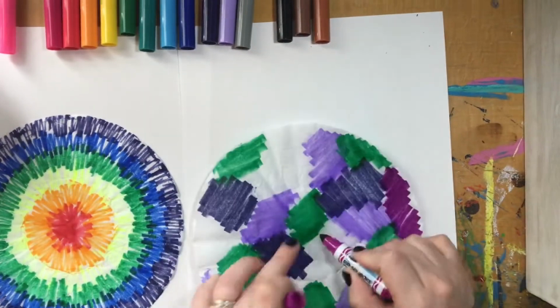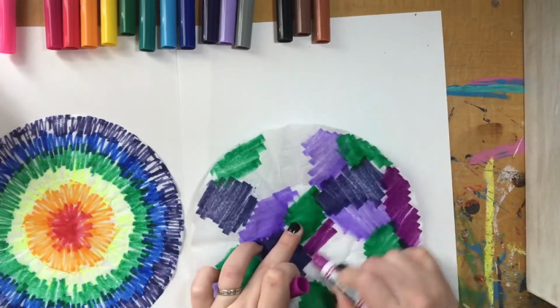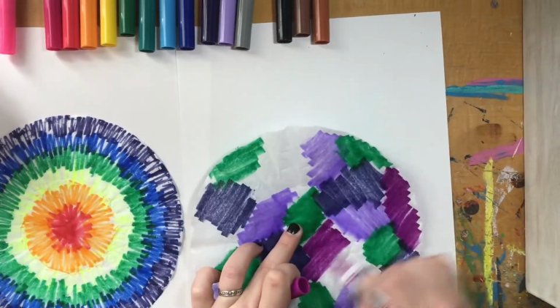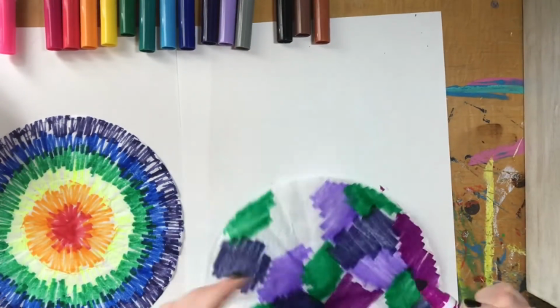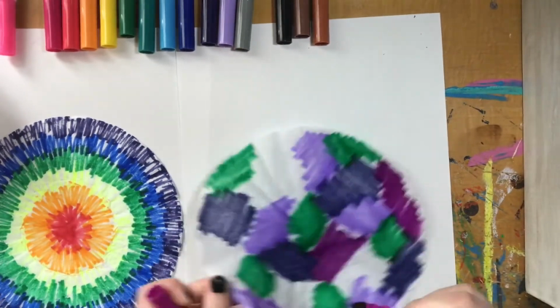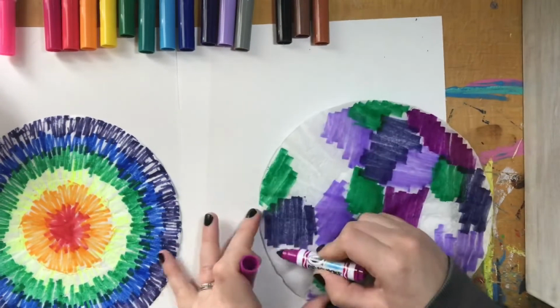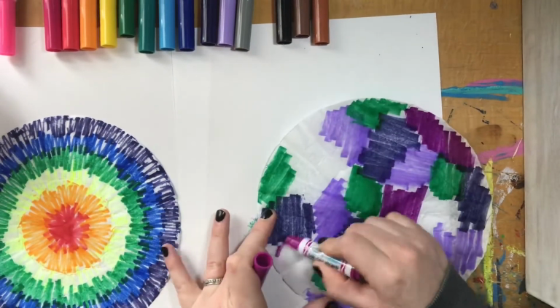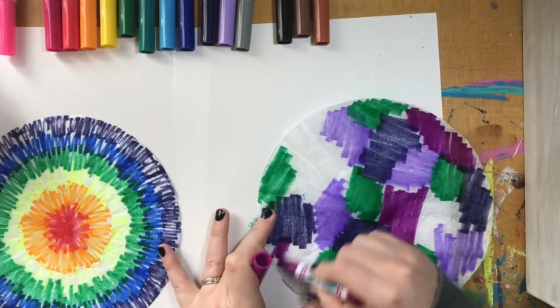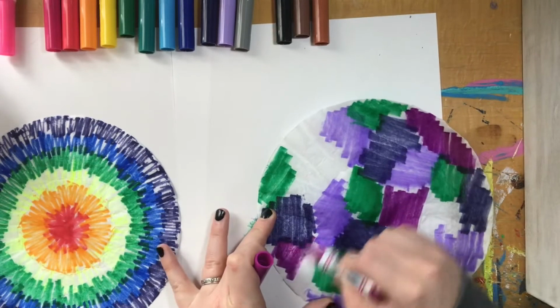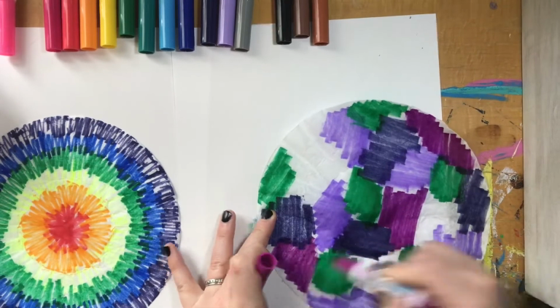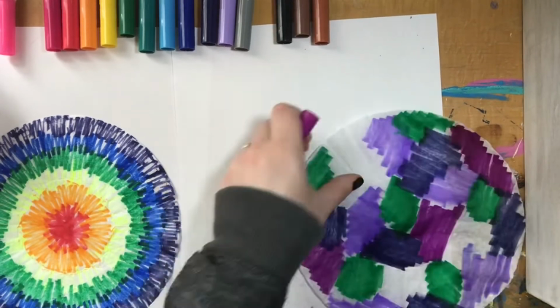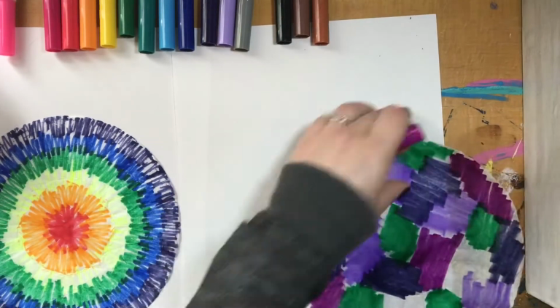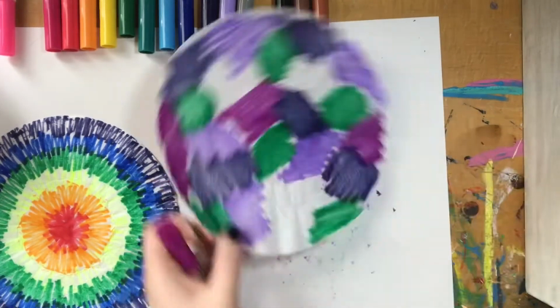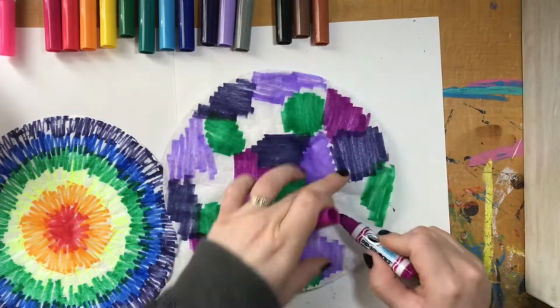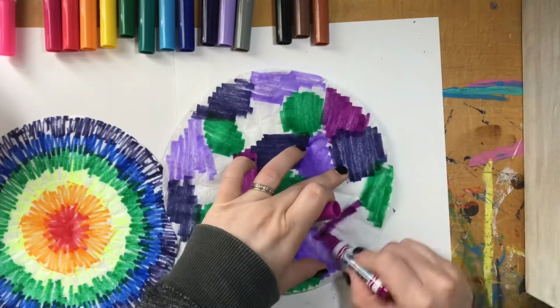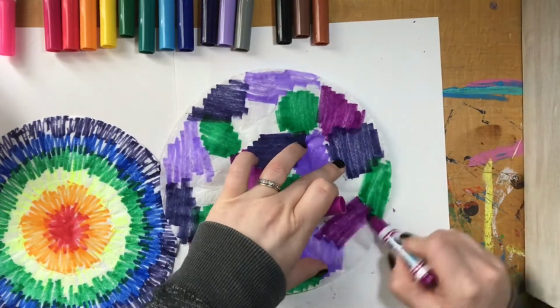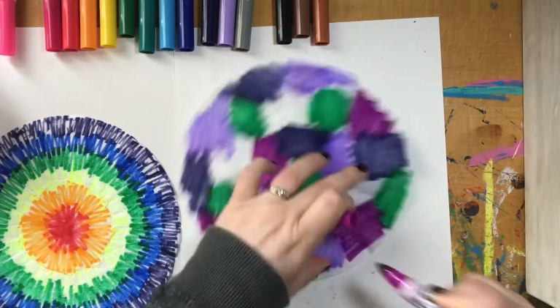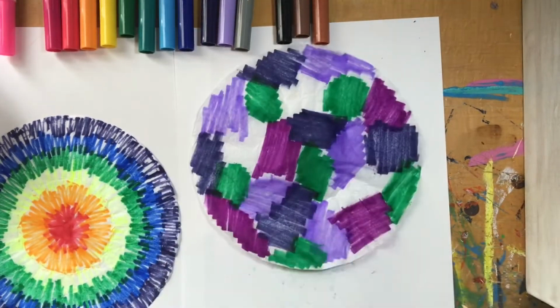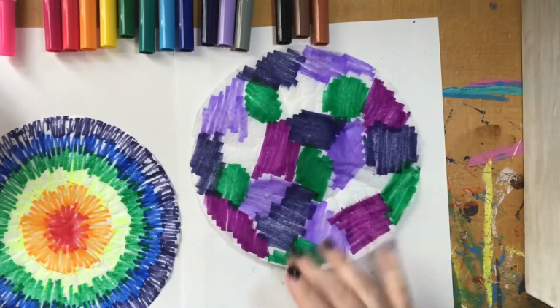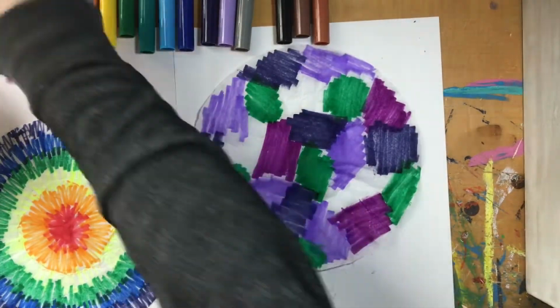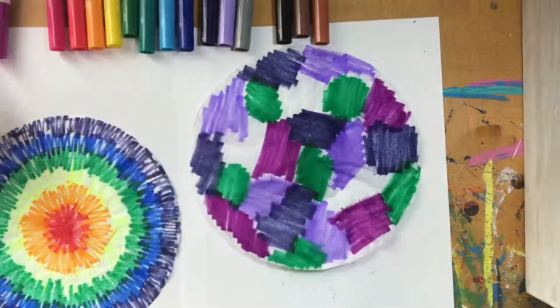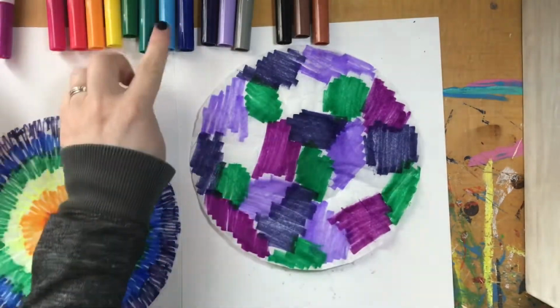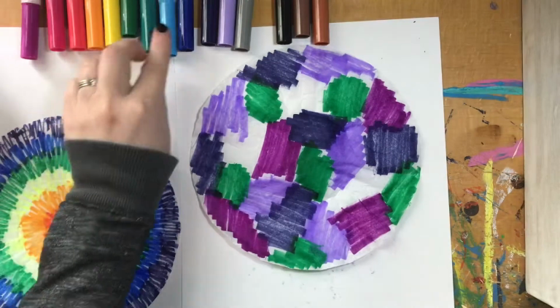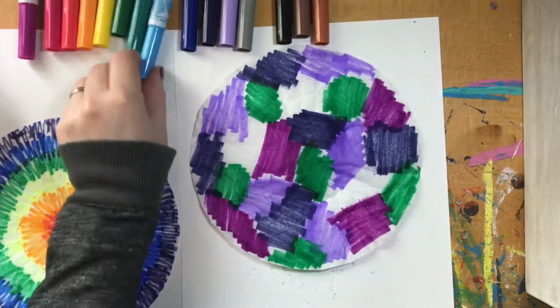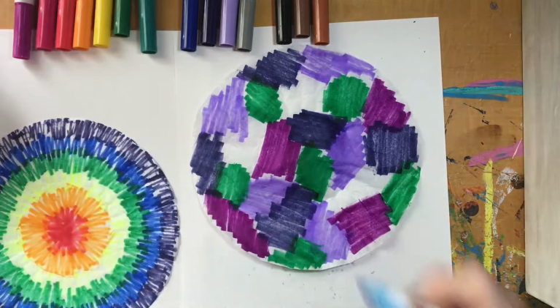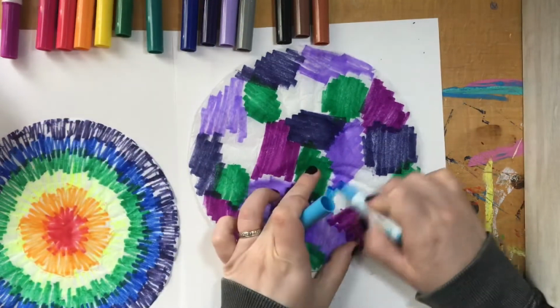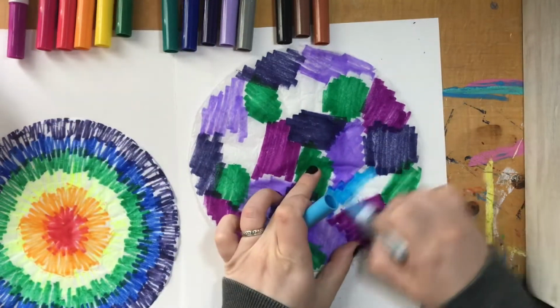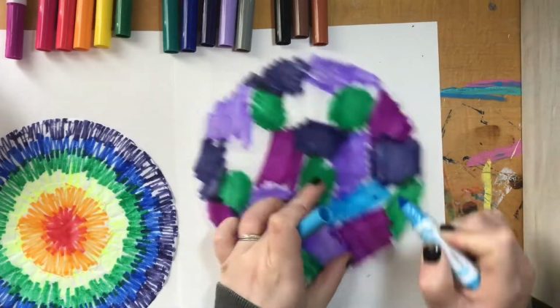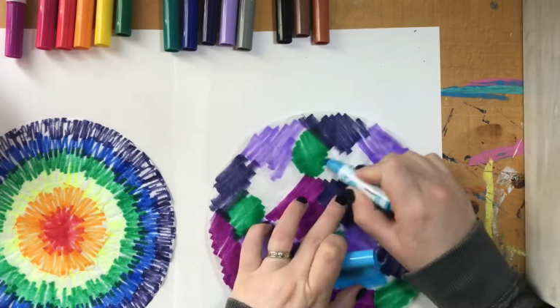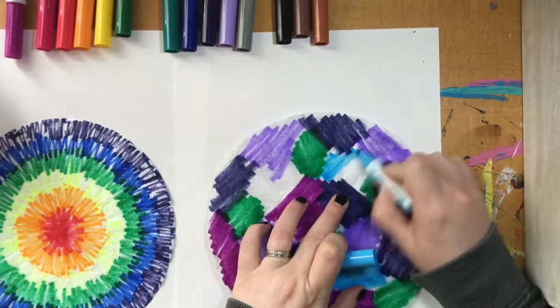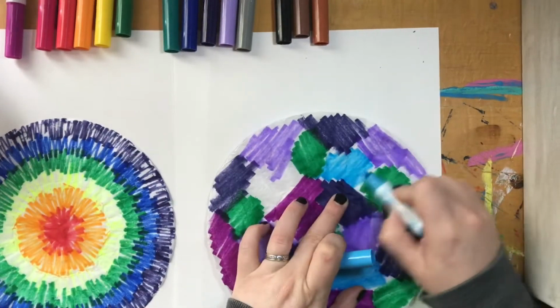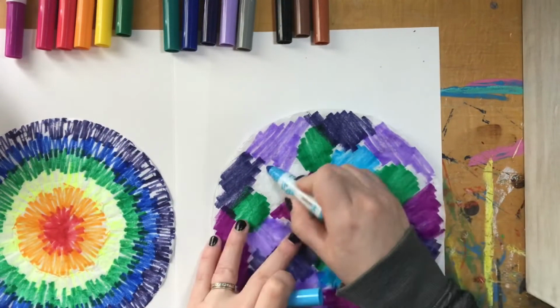For the best results you're going to want to cover your whole coffee filter with marker. You'll notice there are some little white spots showing through, but for the most part I've got color on every part of my coffee filter.